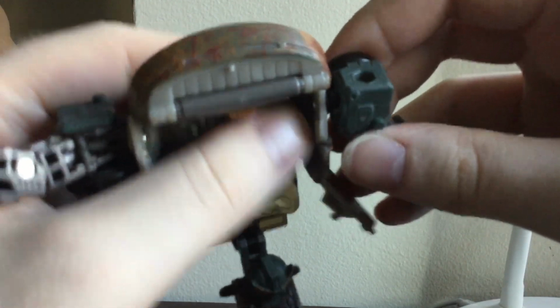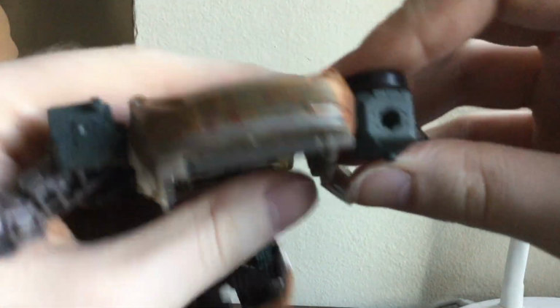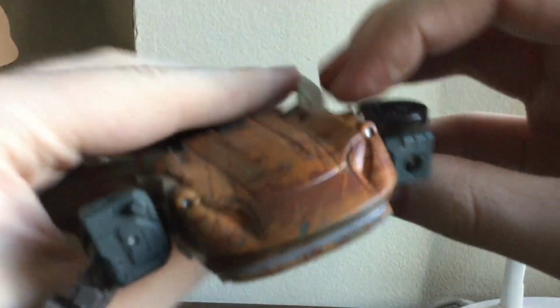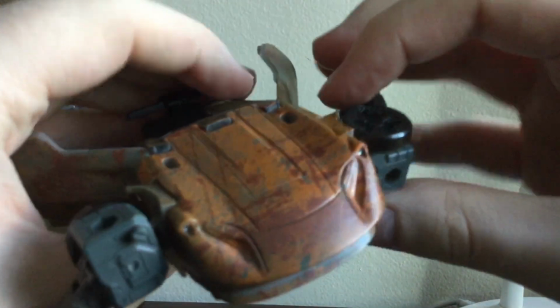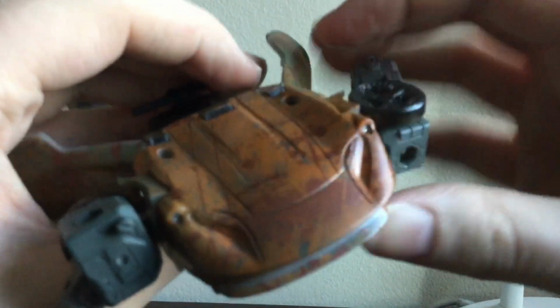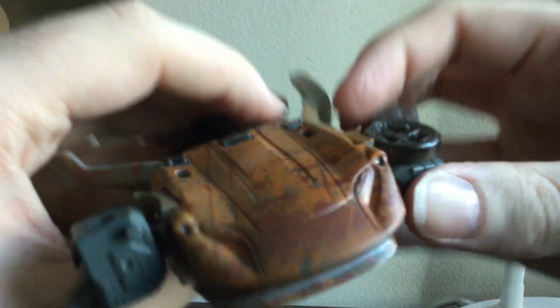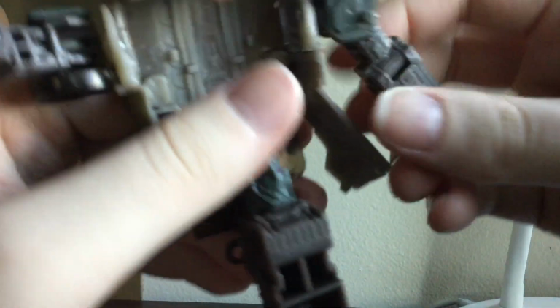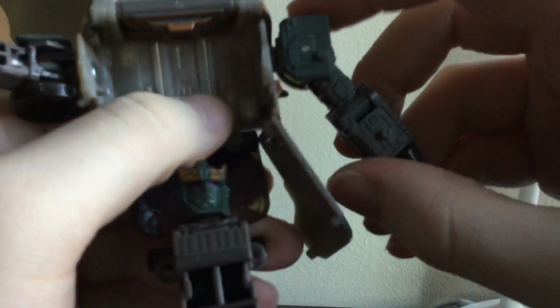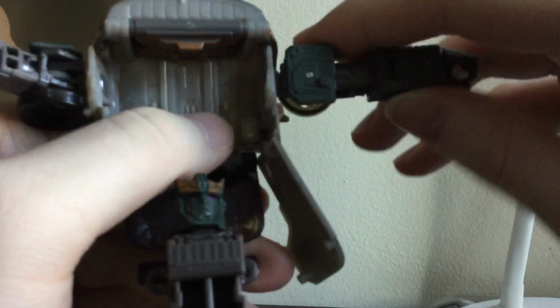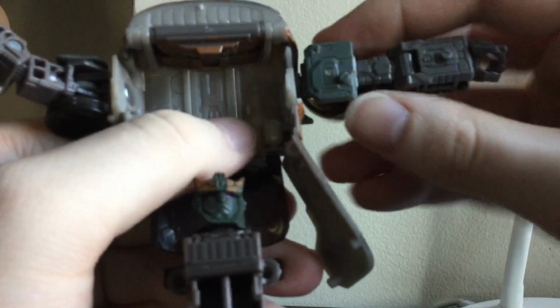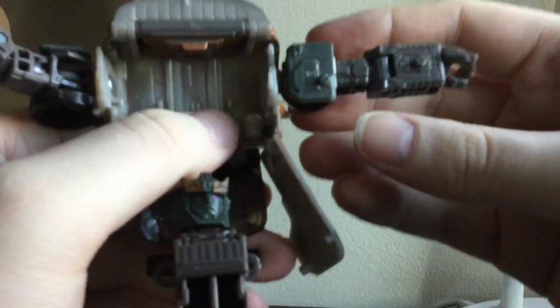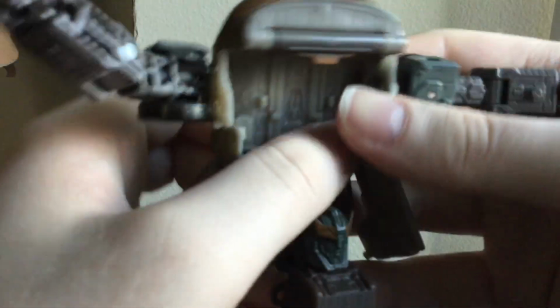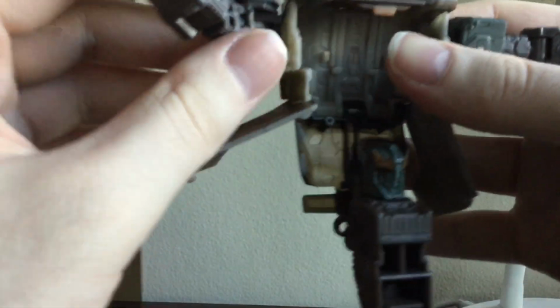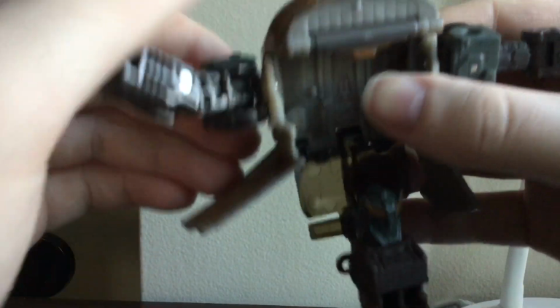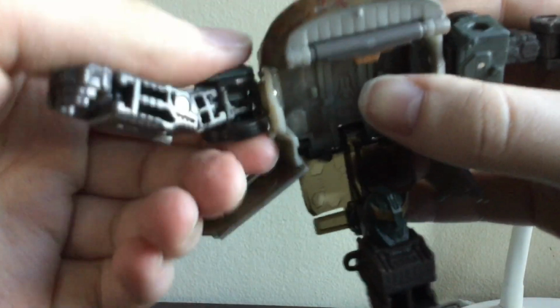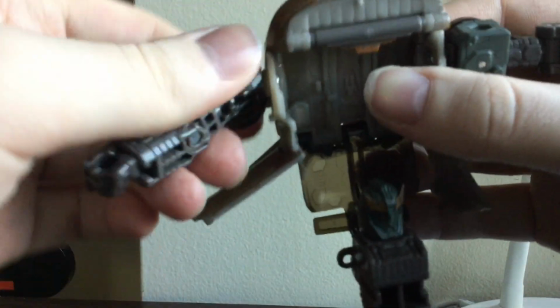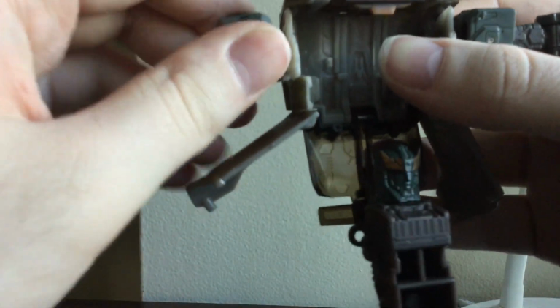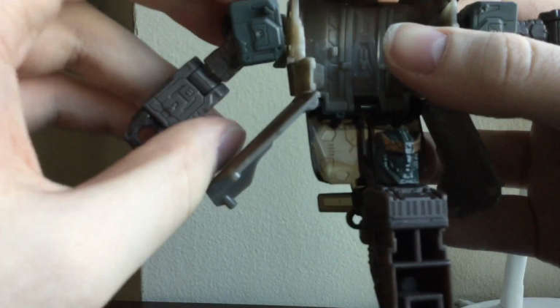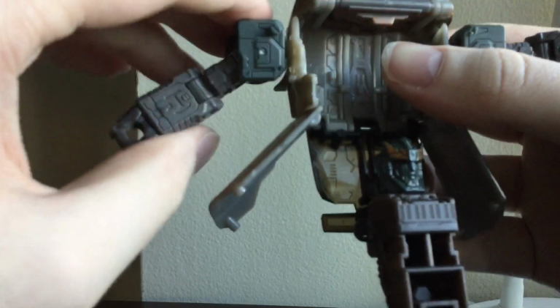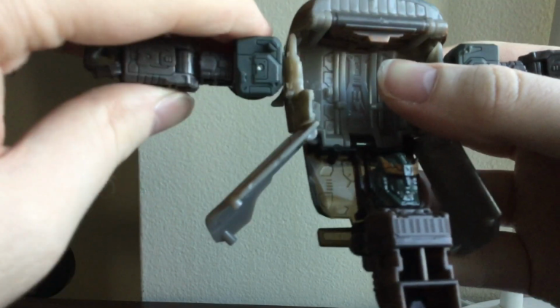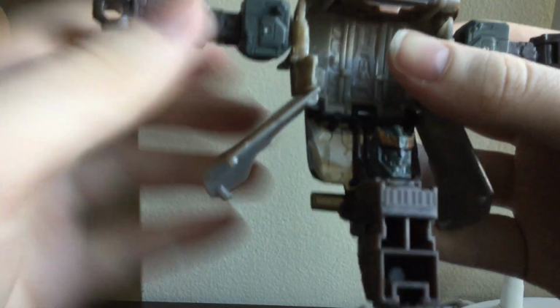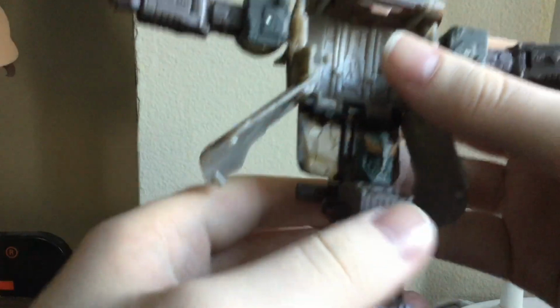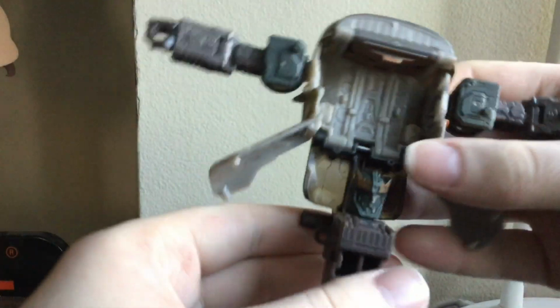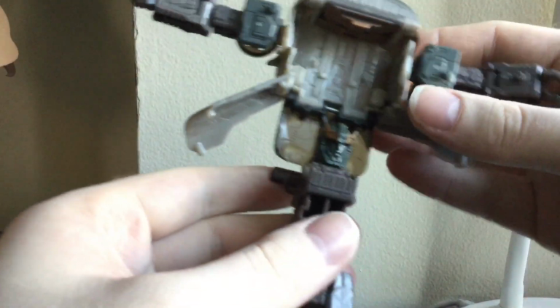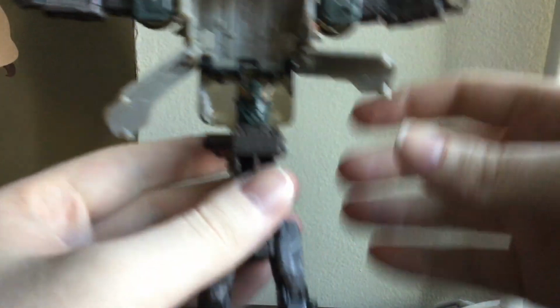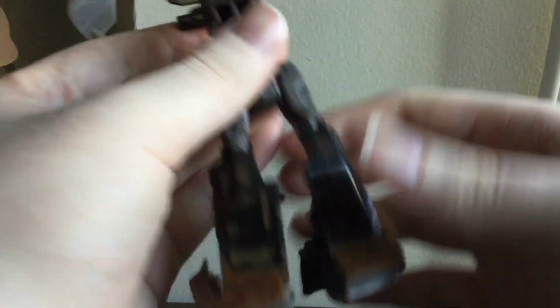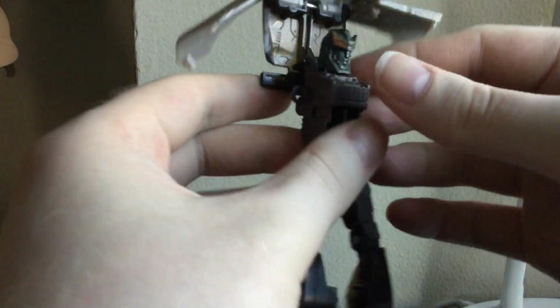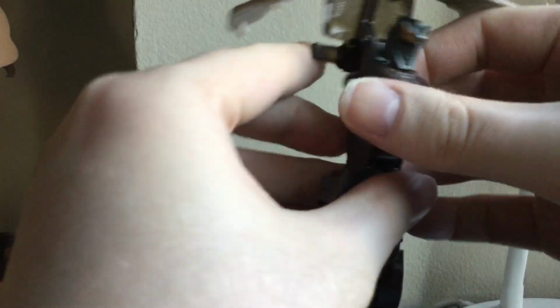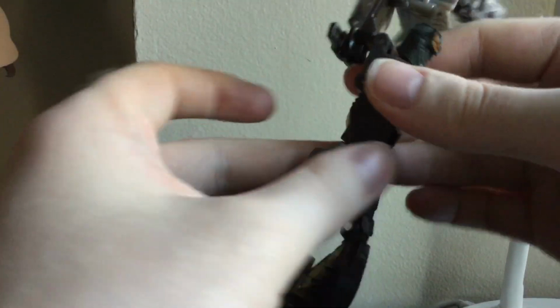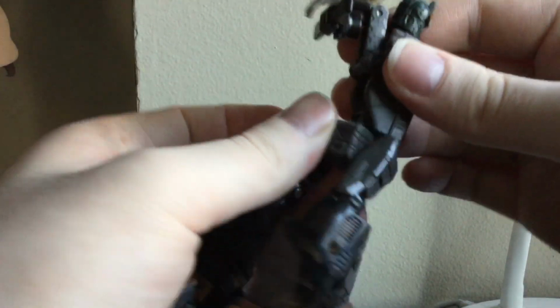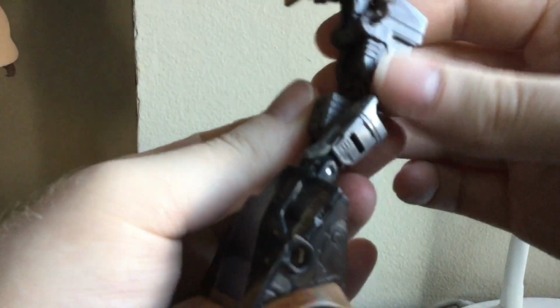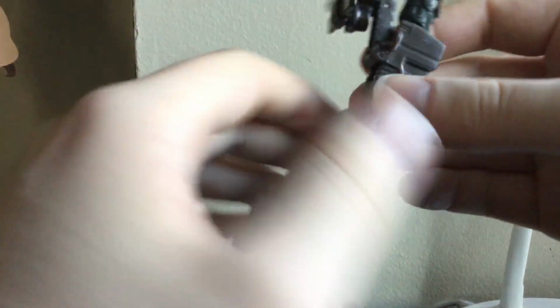Rotate the wheels so they're facing up. Bring his arms out. You can rotate the waist.